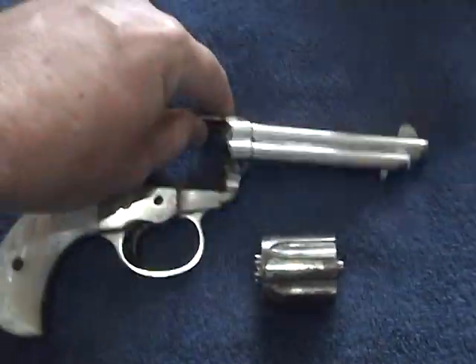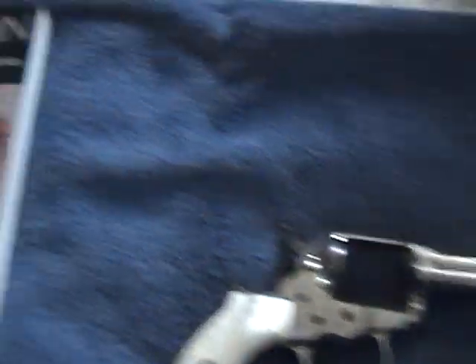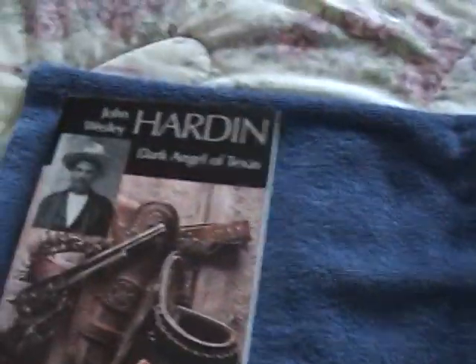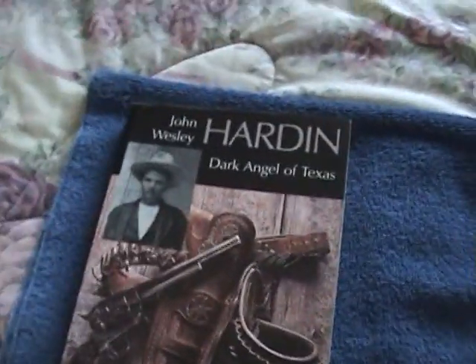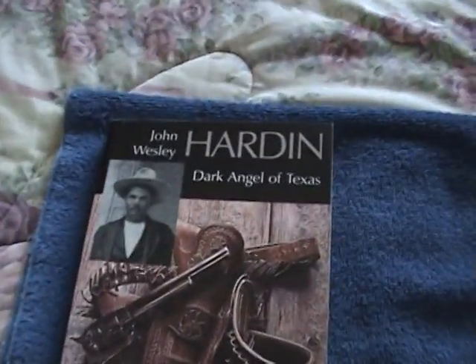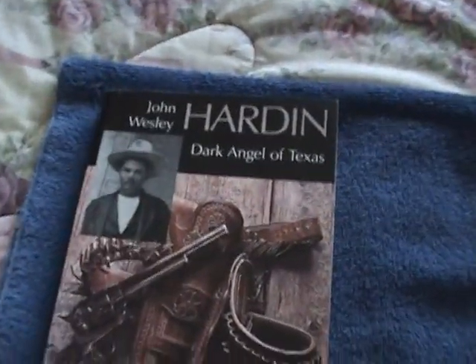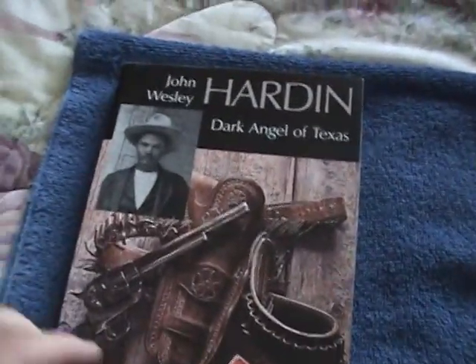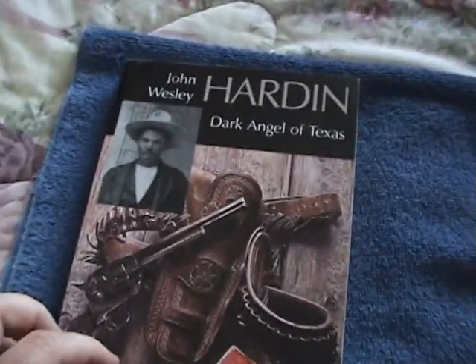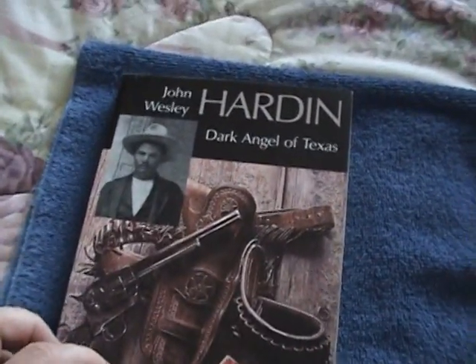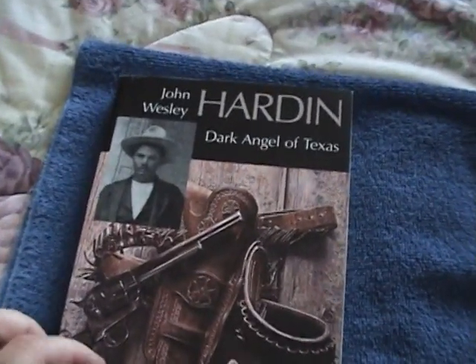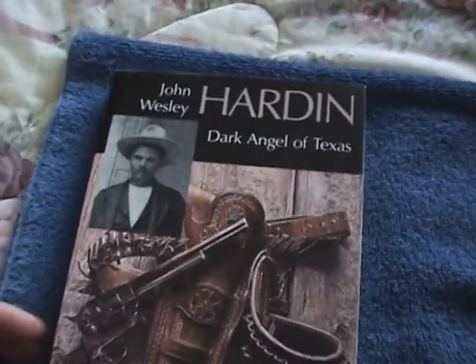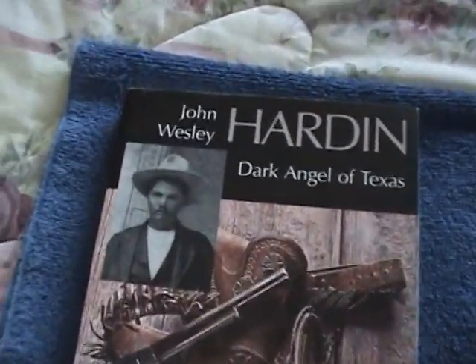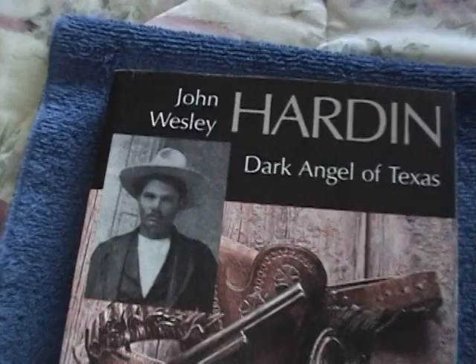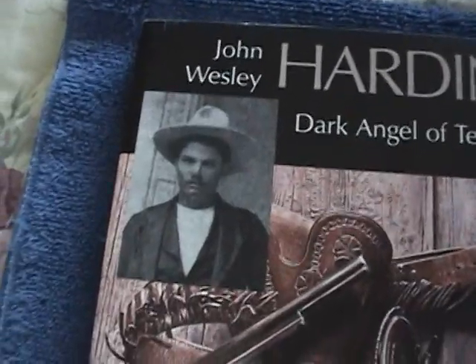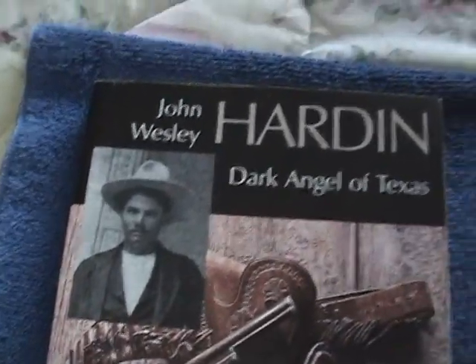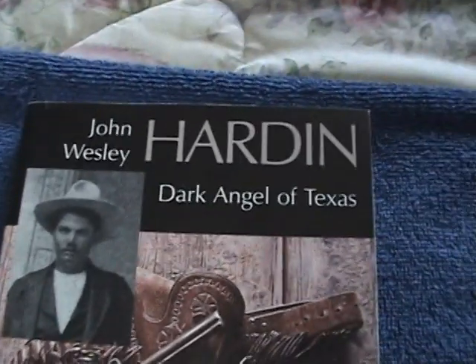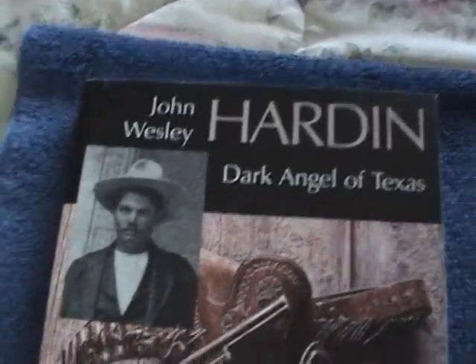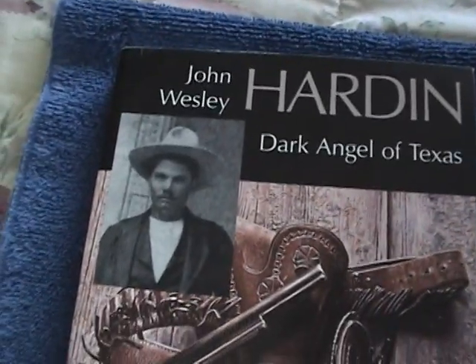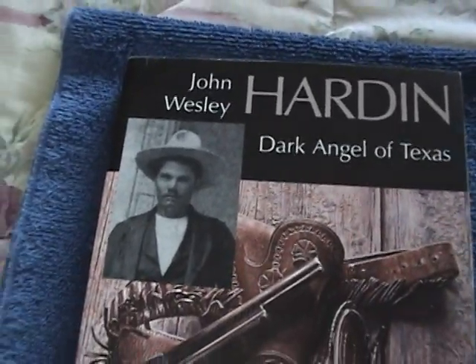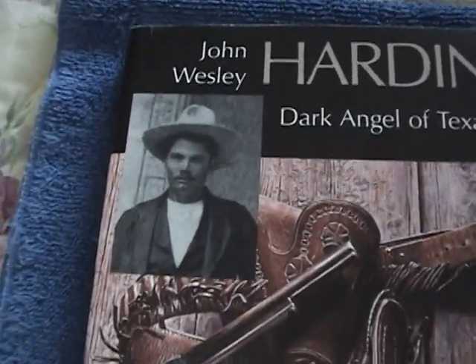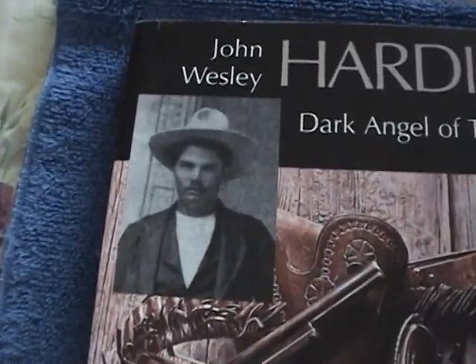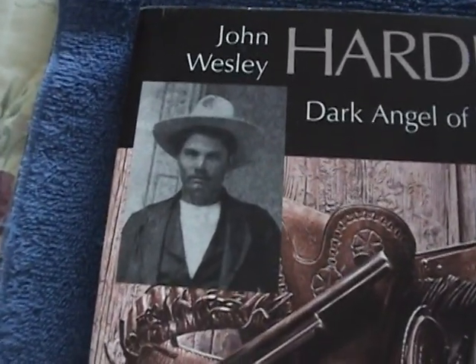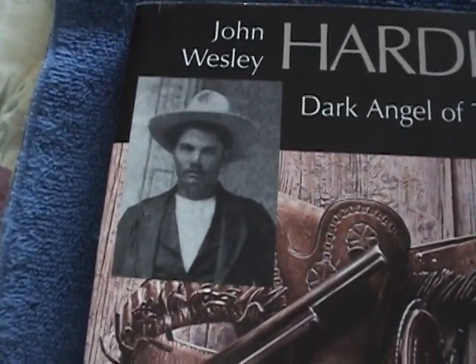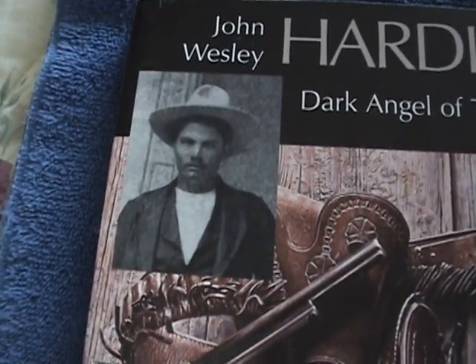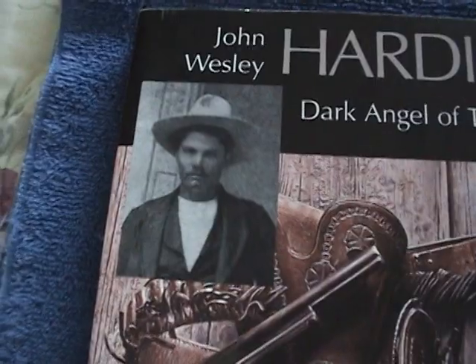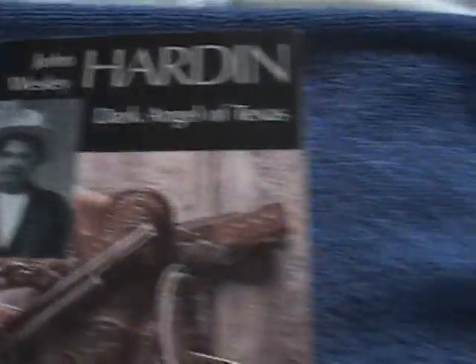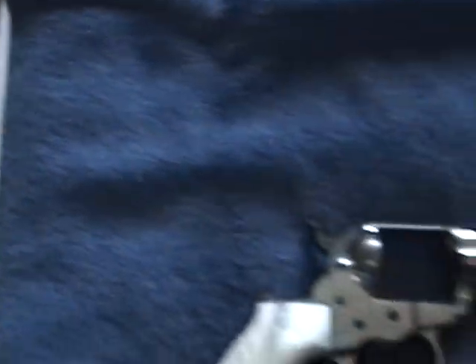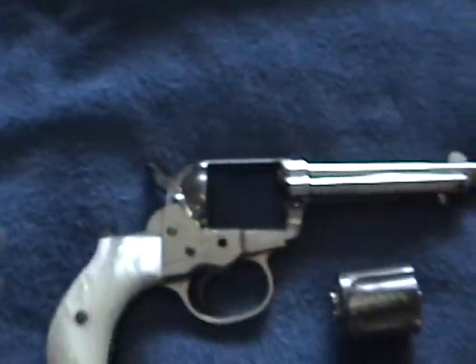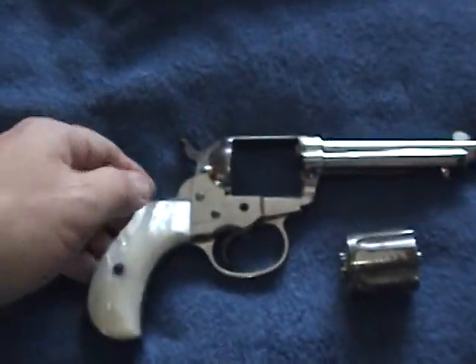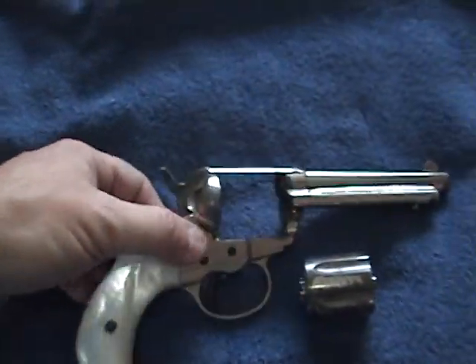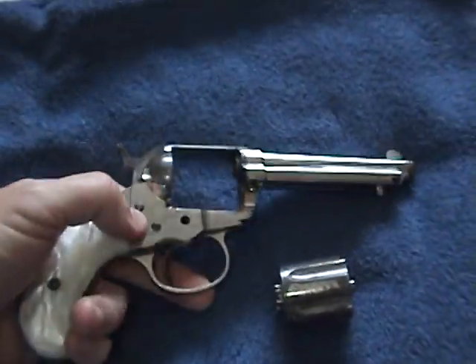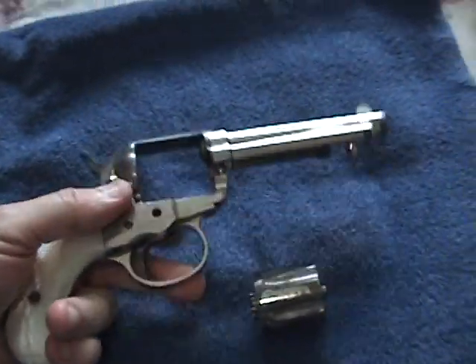I've read about these gunfighters. I had no idea that John Wesley Hardin and Billy the Kid used the same gun. But in hefting it, it's an interesting piece.